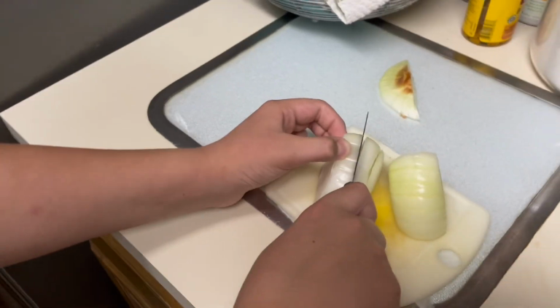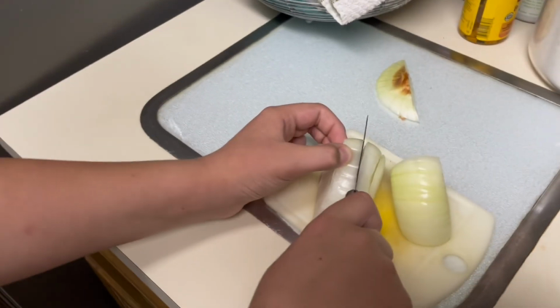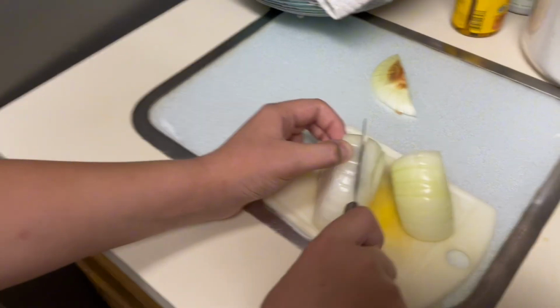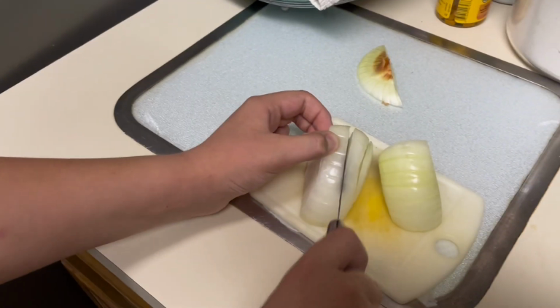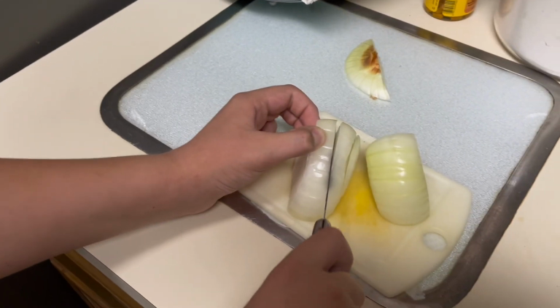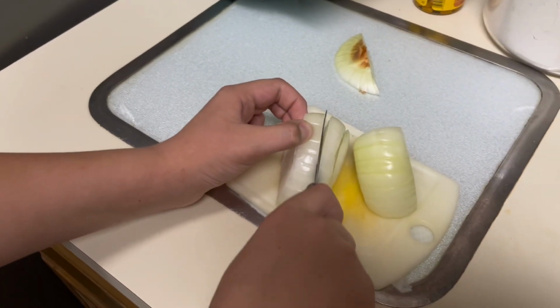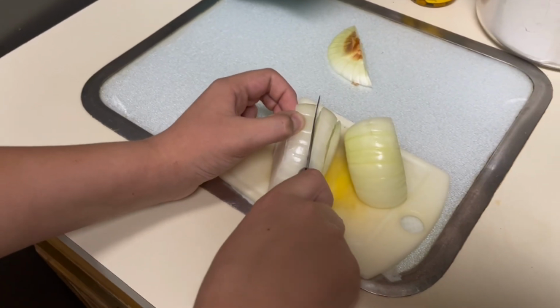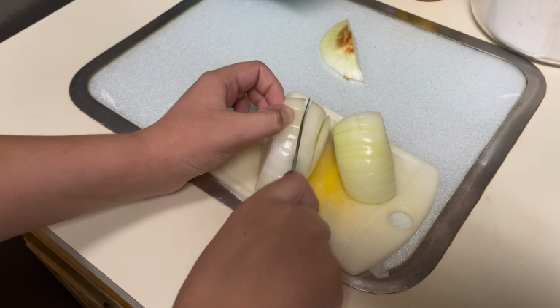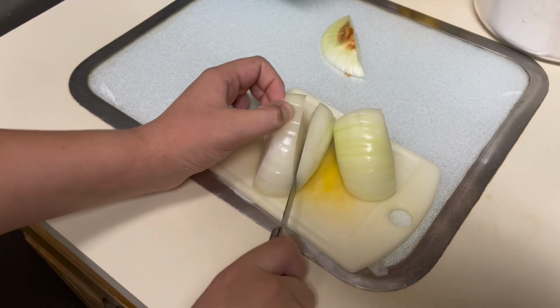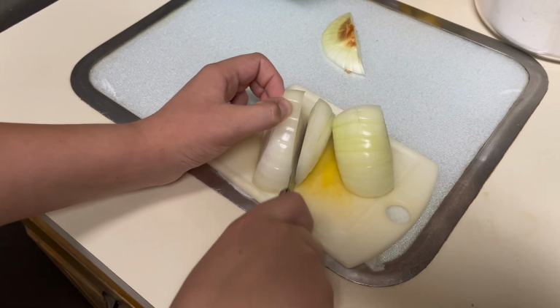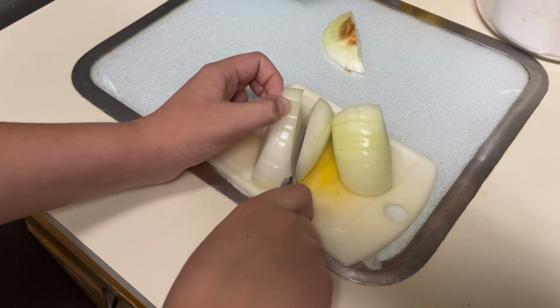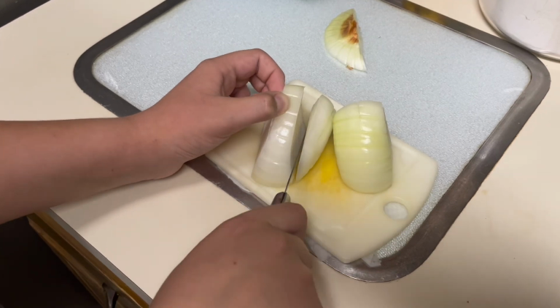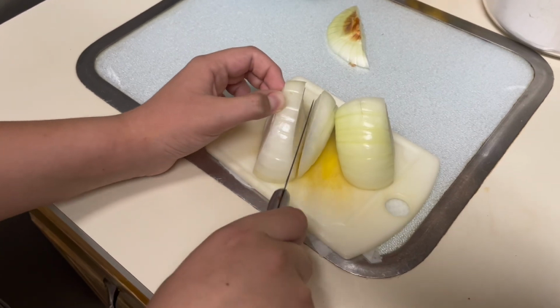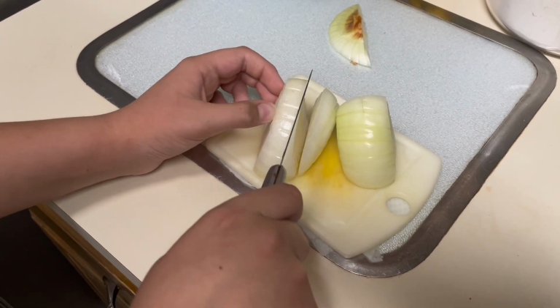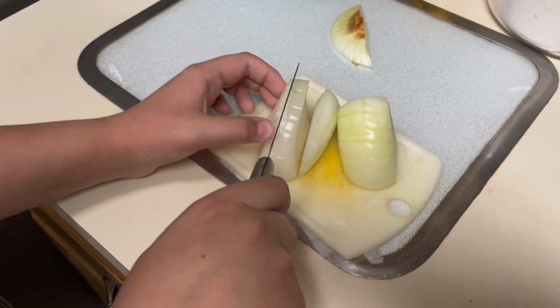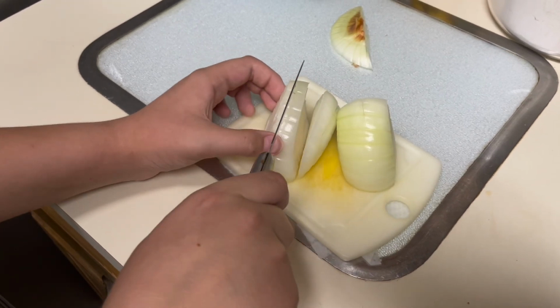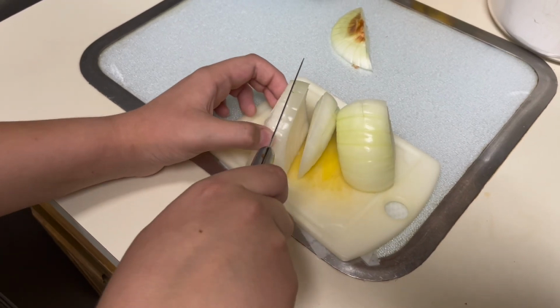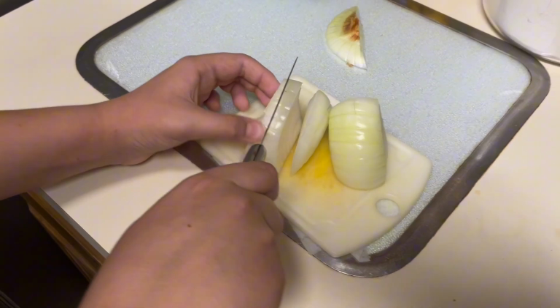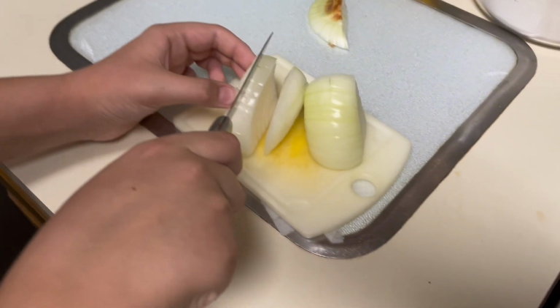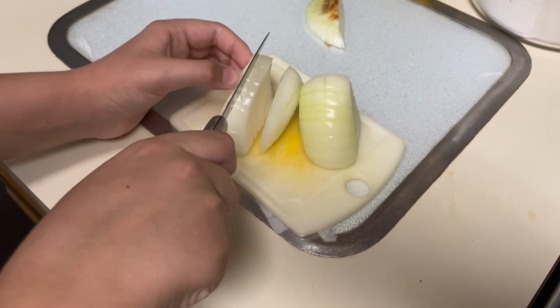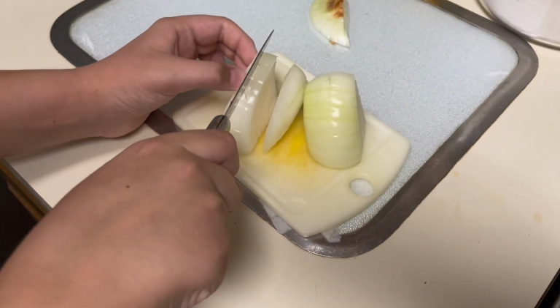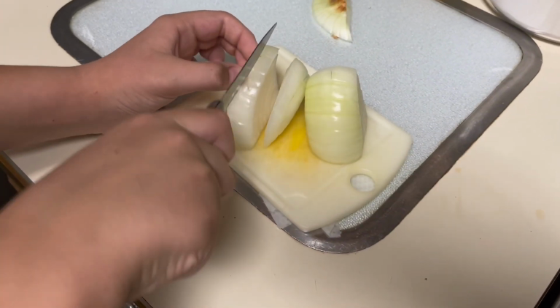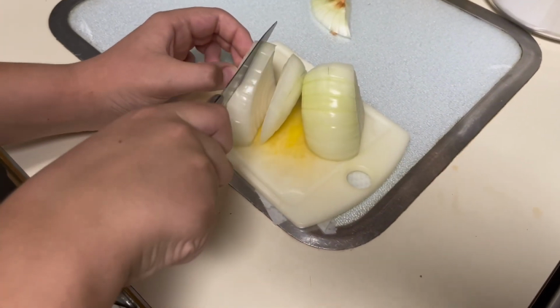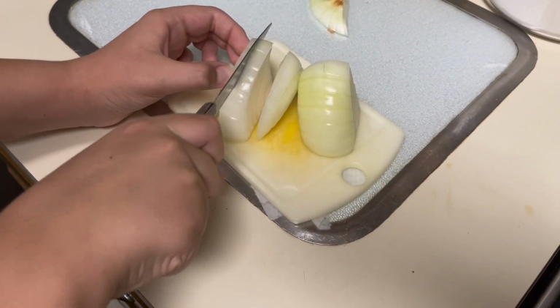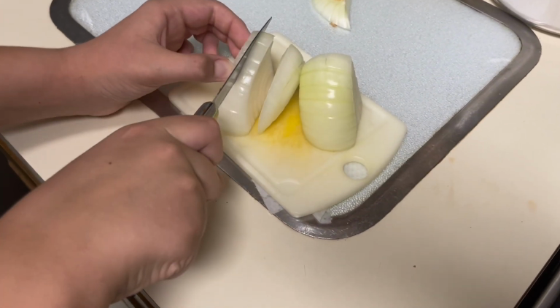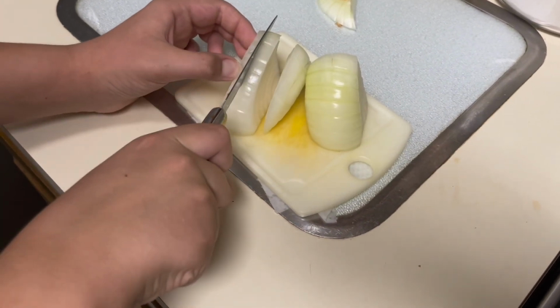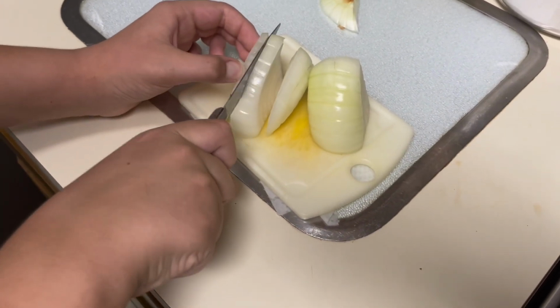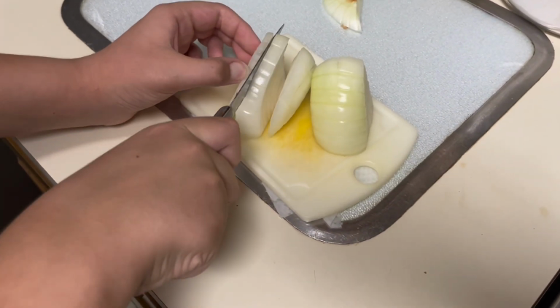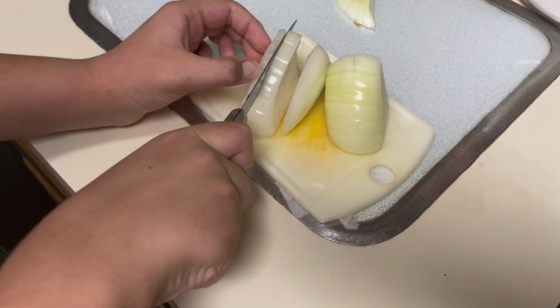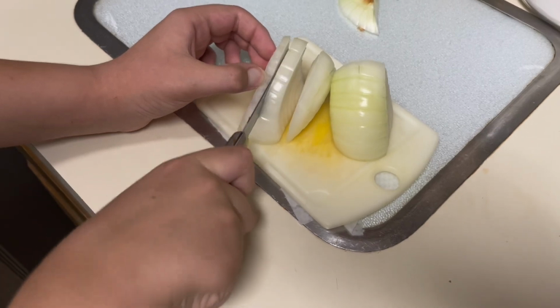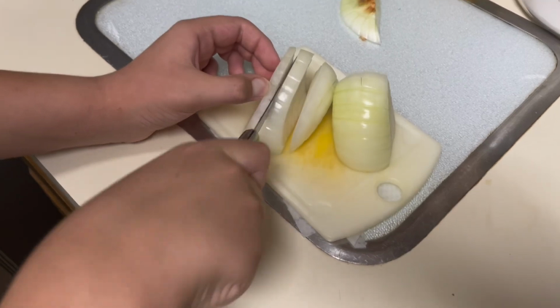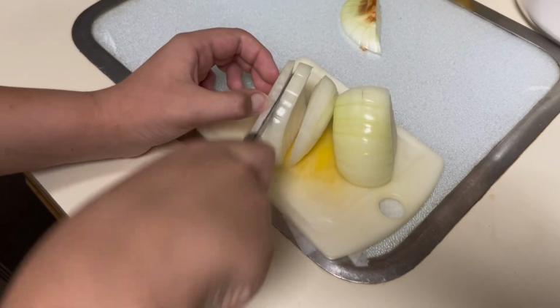Cut your onions like this. Now you want to cut stuff like this. Be very careful.